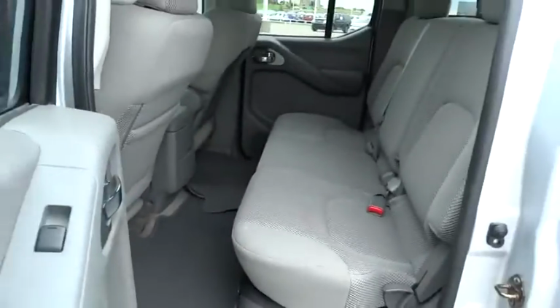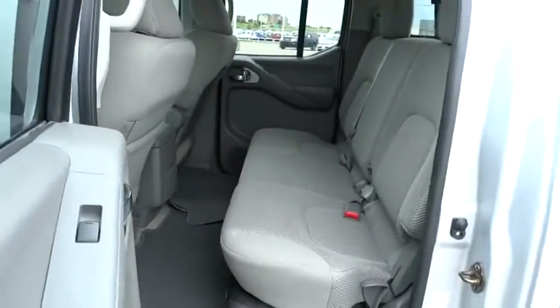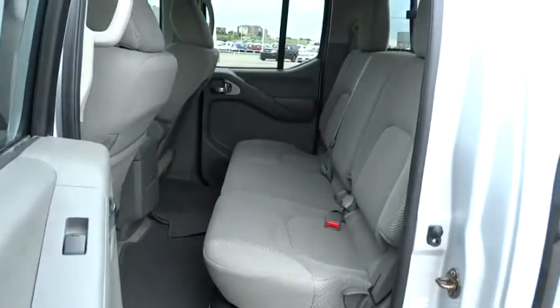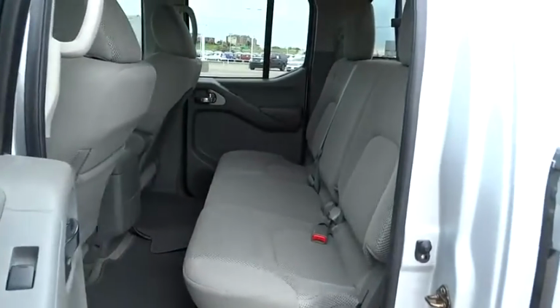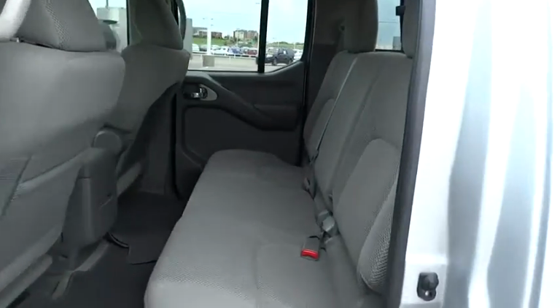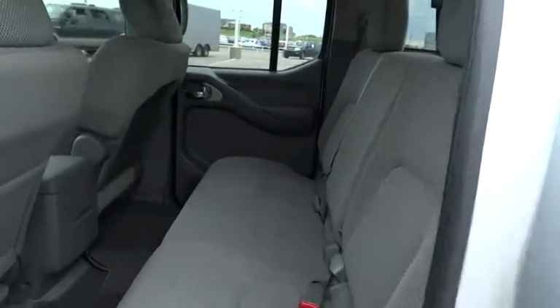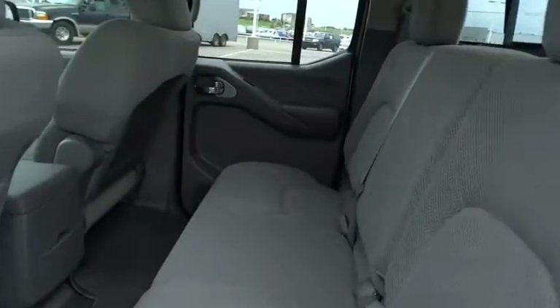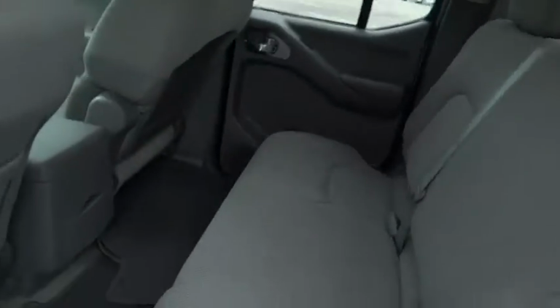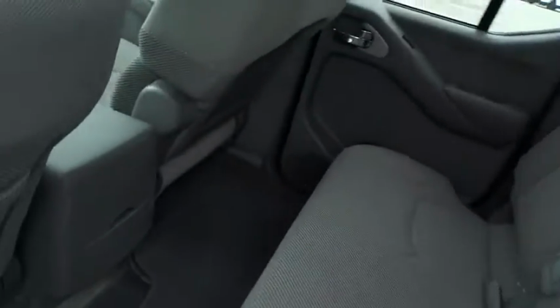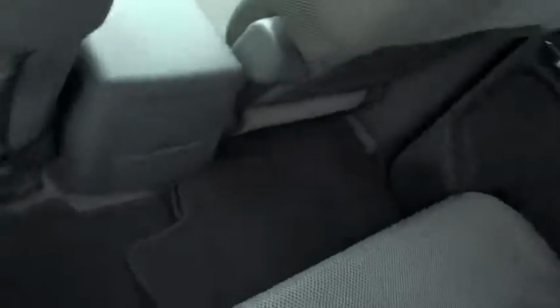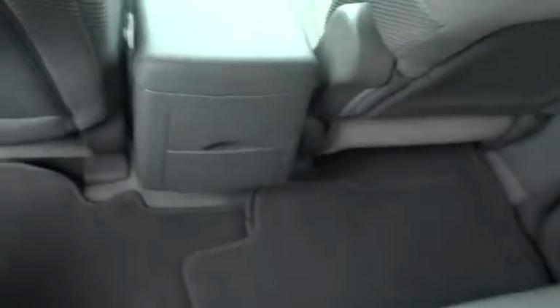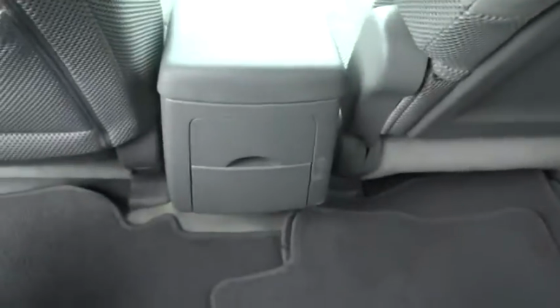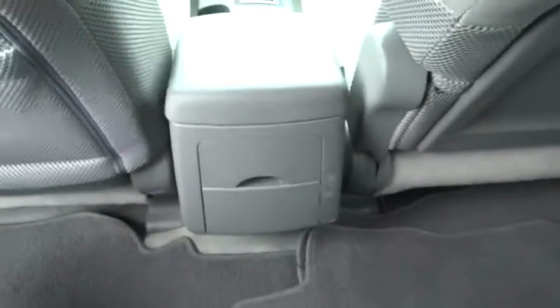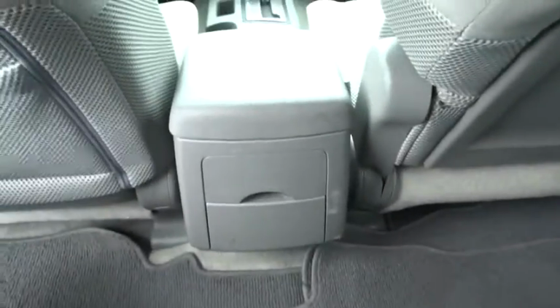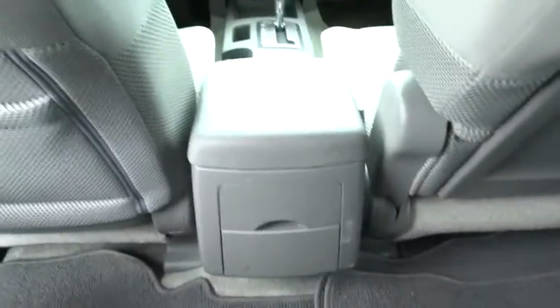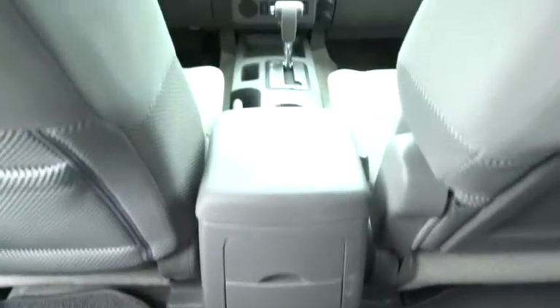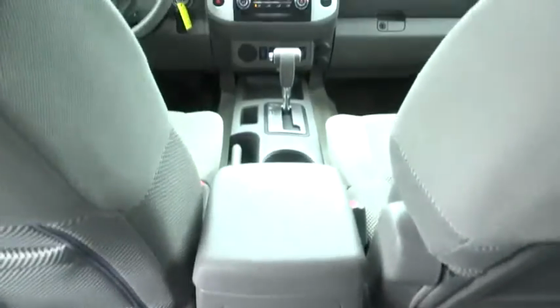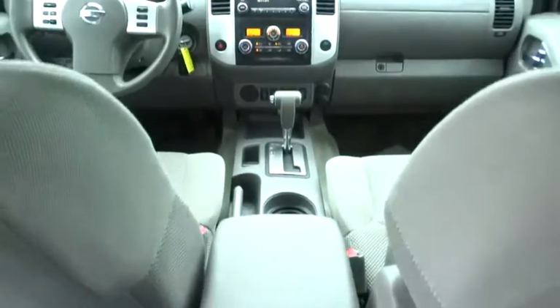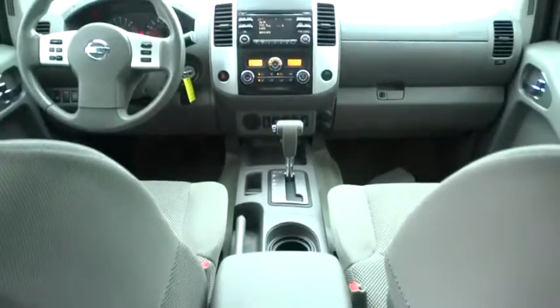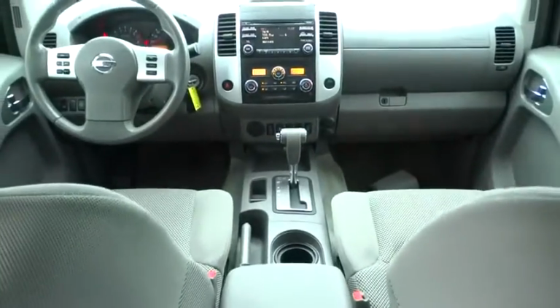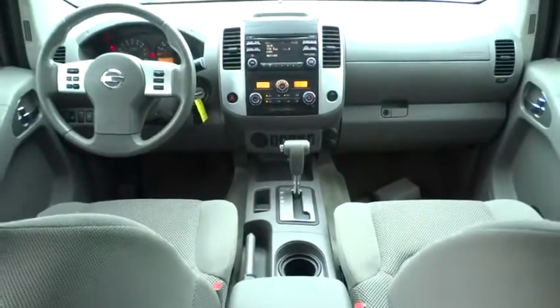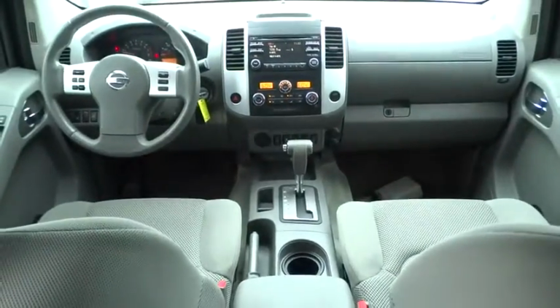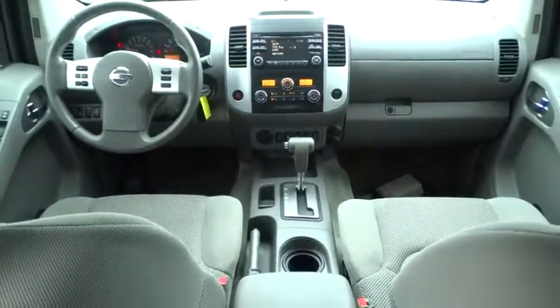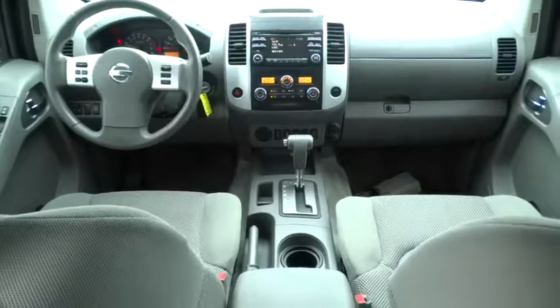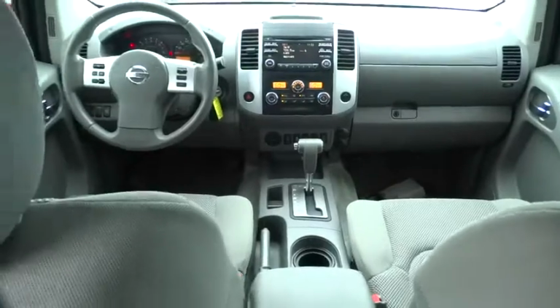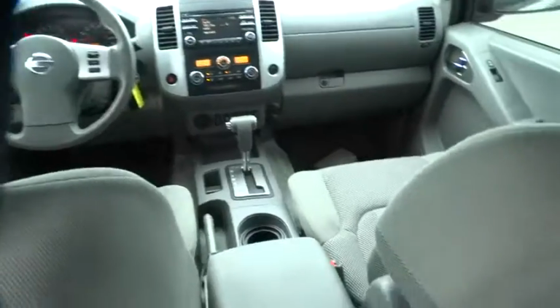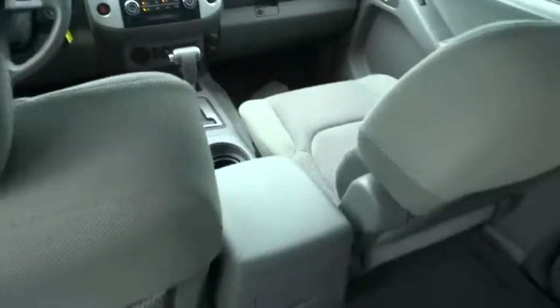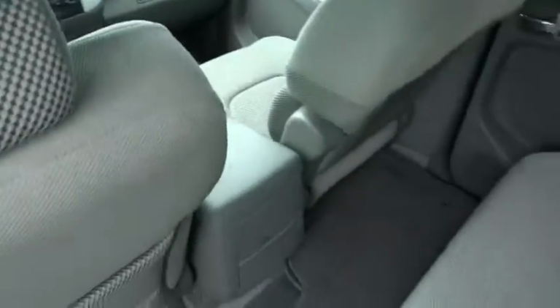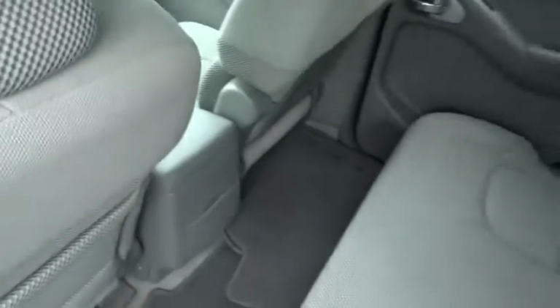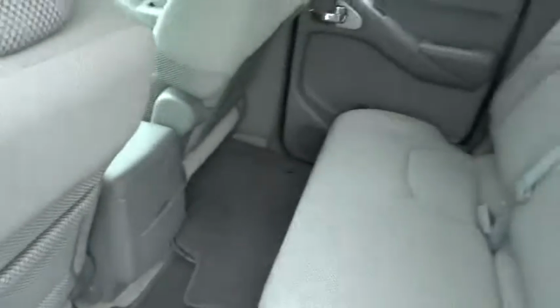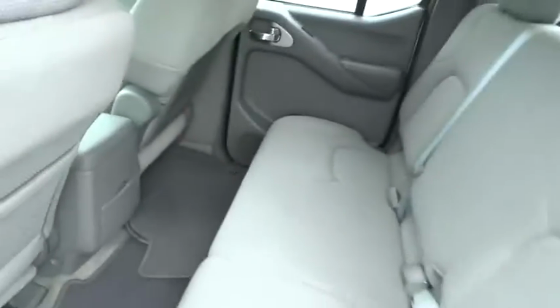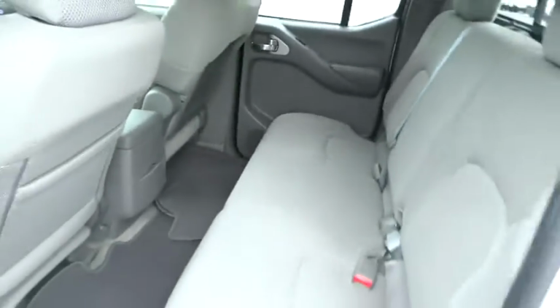AM-FM stereo radio, rear defrost, CD player, child safety locks, bucket seats, power door locks, MP3 player, and passenger airbag. This beauty is sure to make you the talk of the neighborhood.